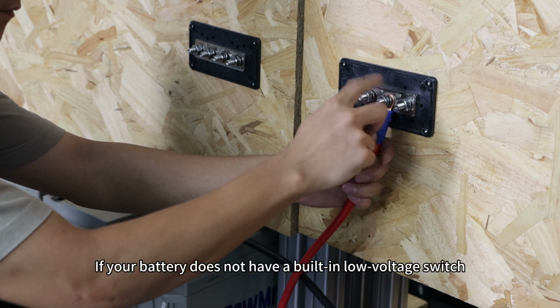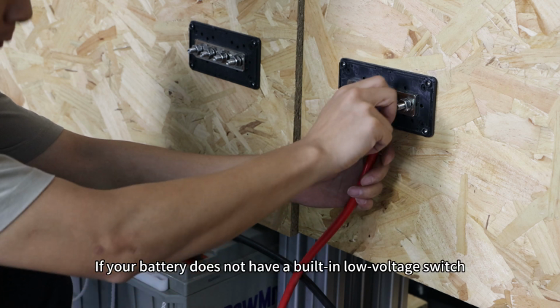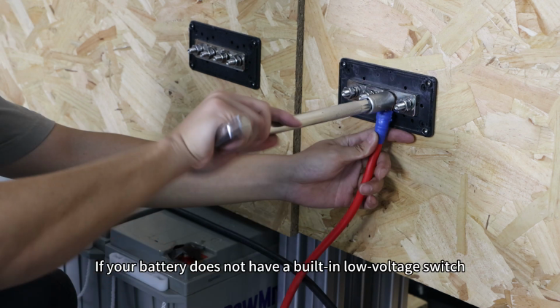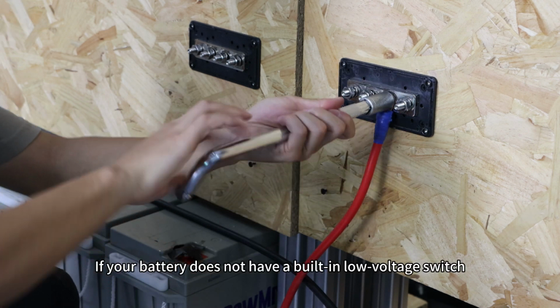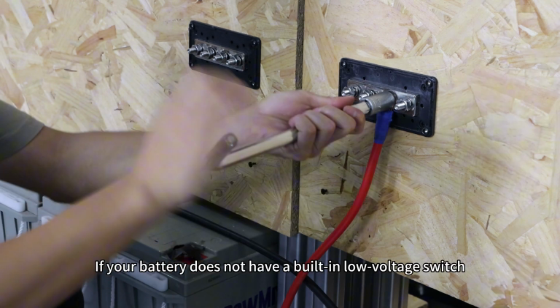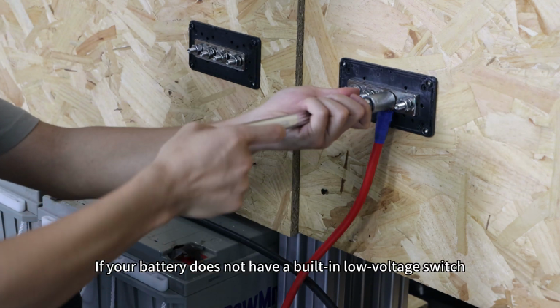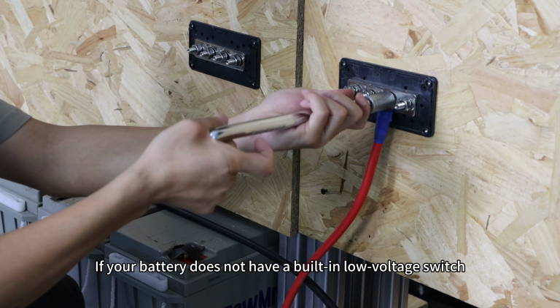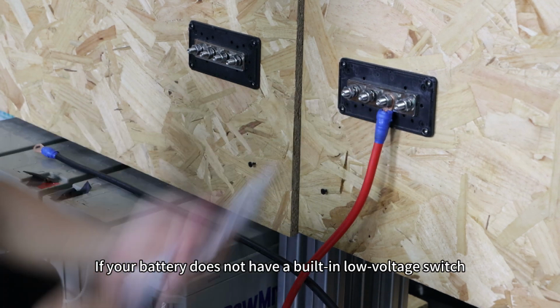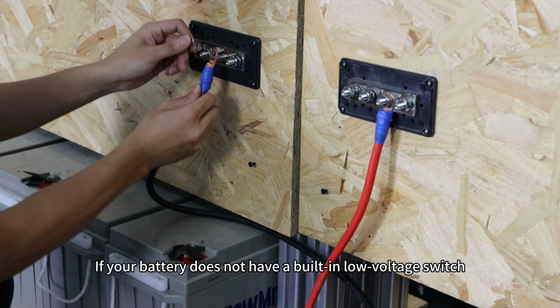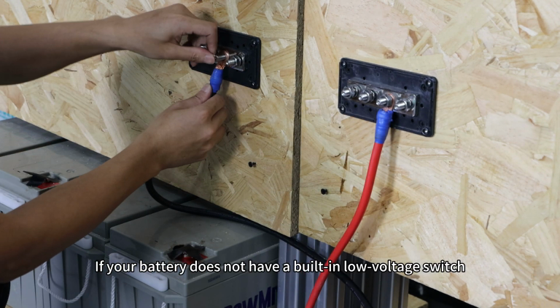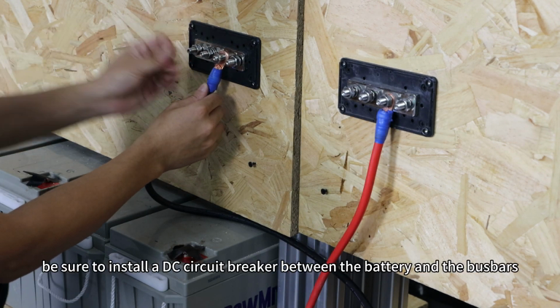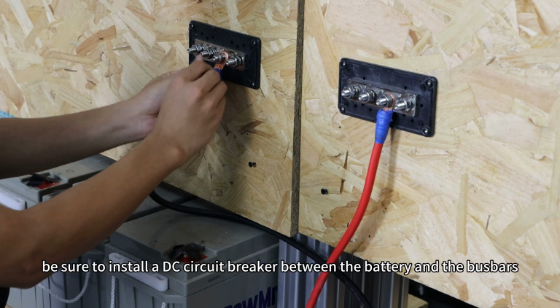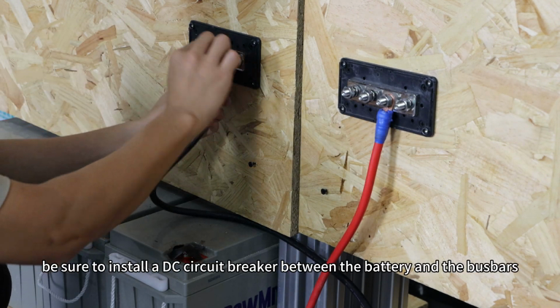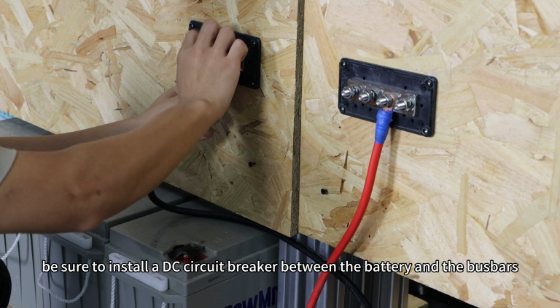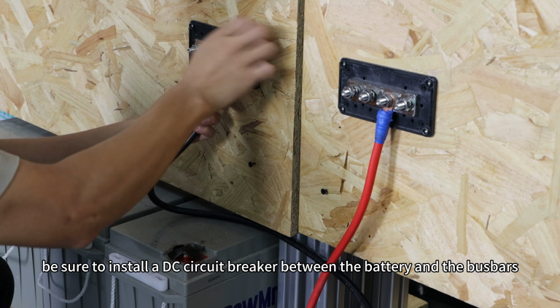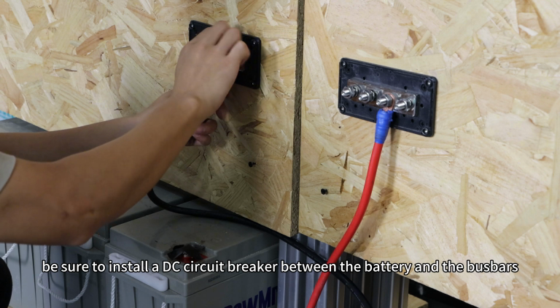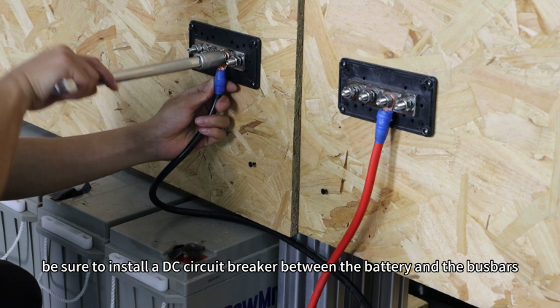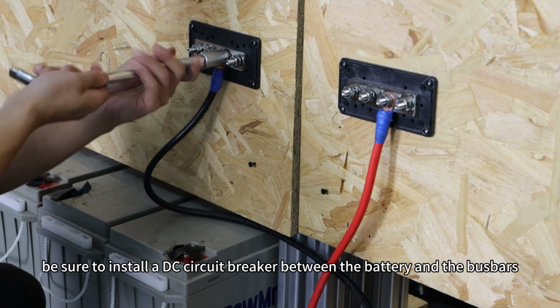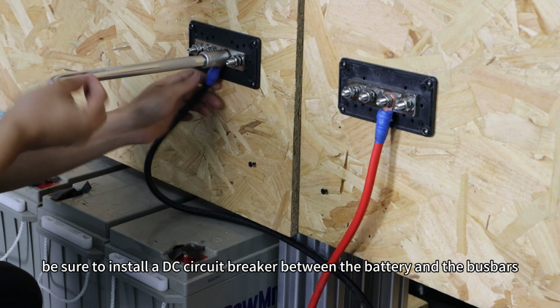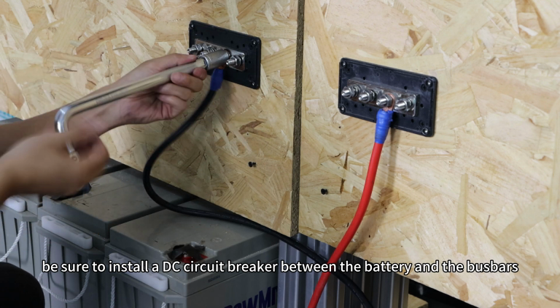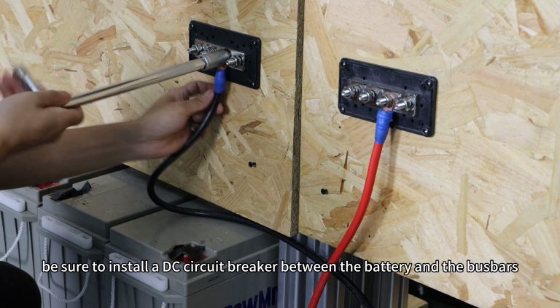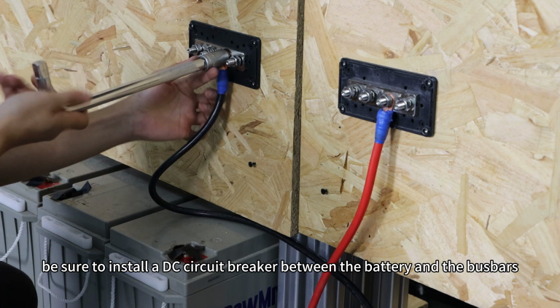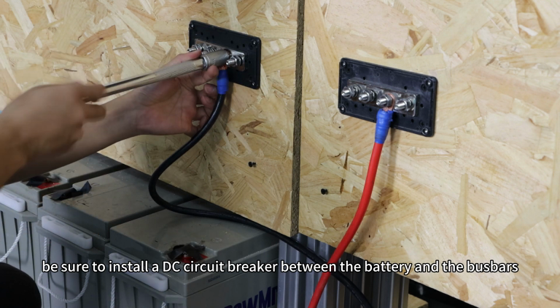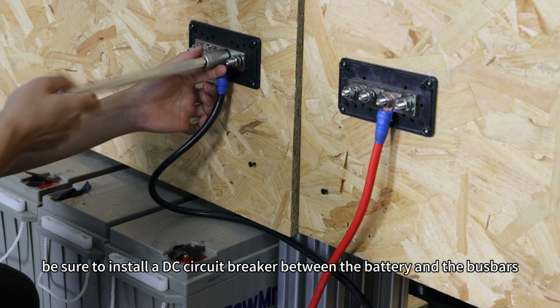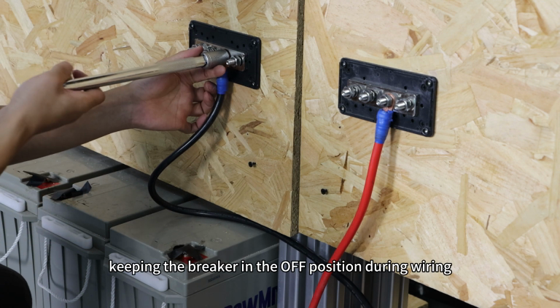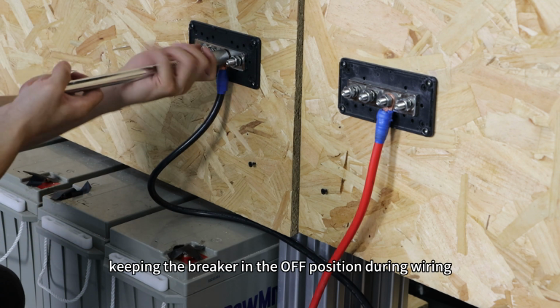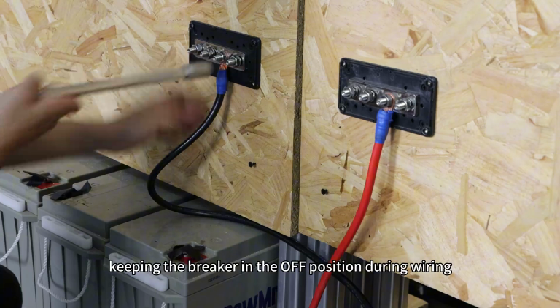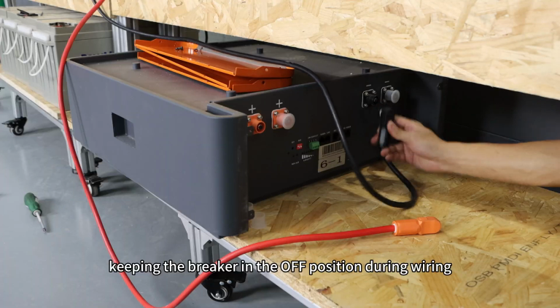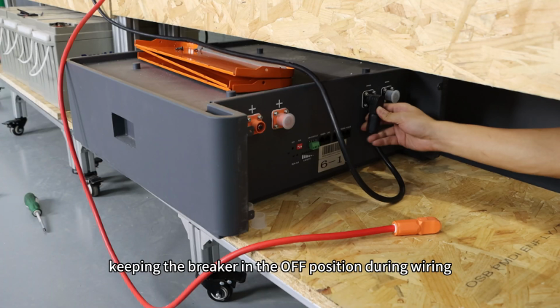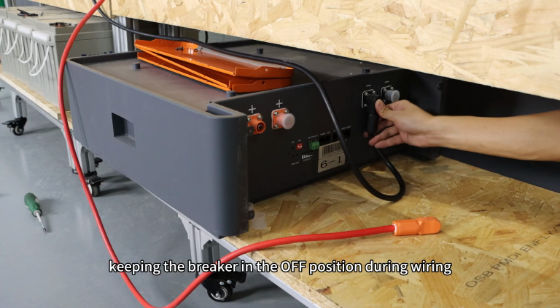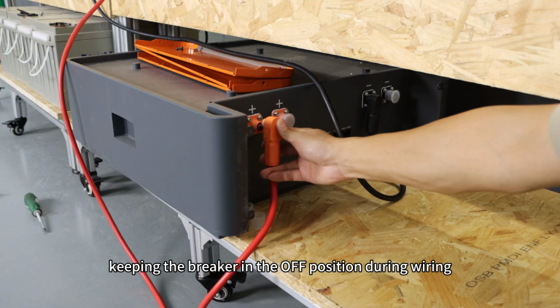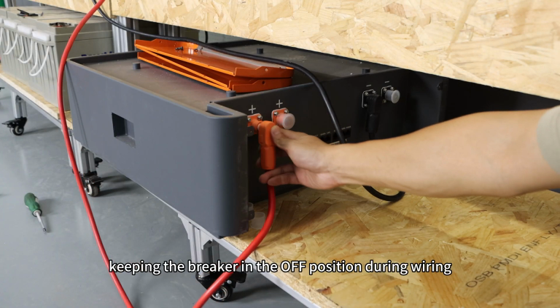If your battery does not have a built-in low-voltage switch, be sure to install a DC circuit breaker between the battery and busbars, keeping the breaker in the off position during wiring.